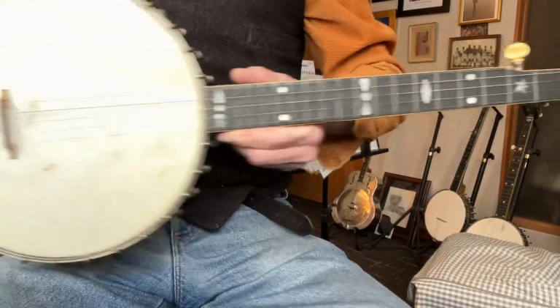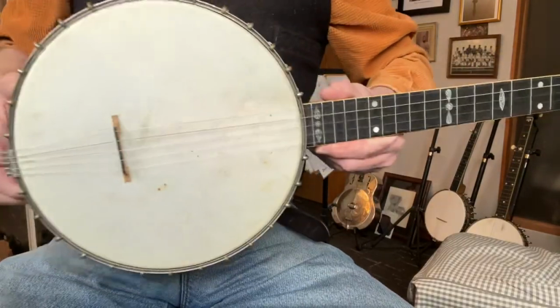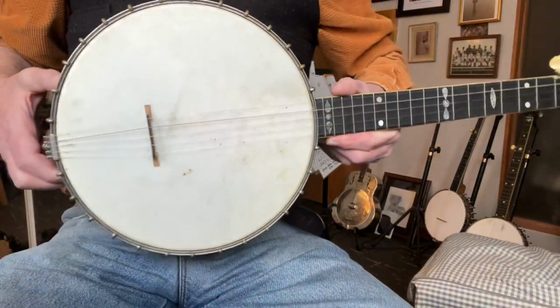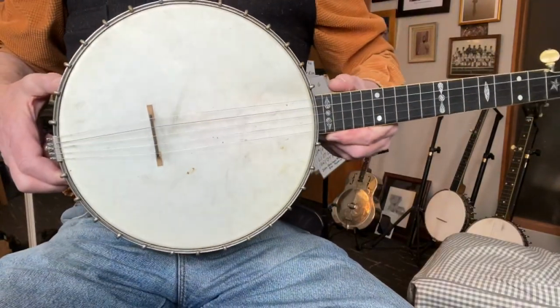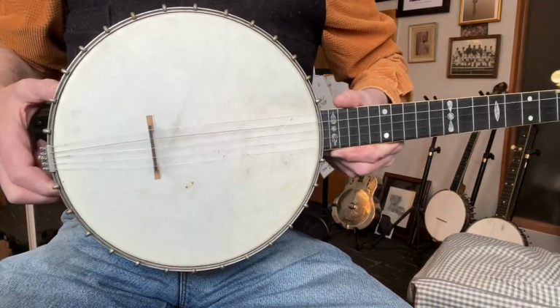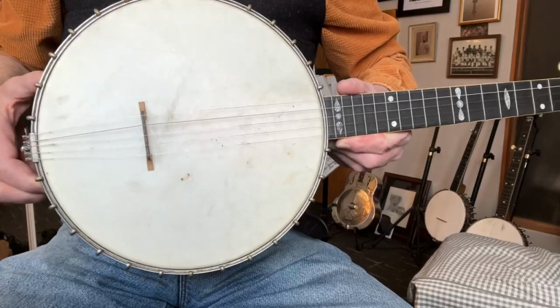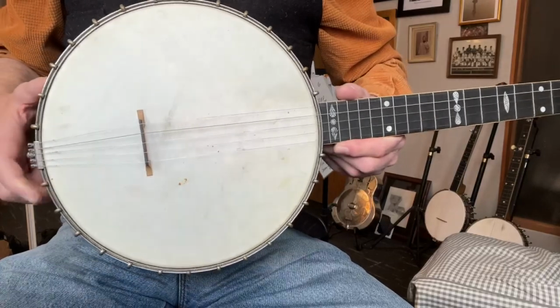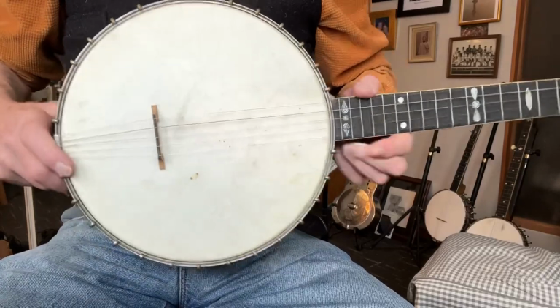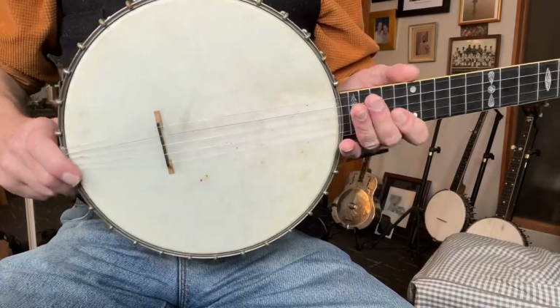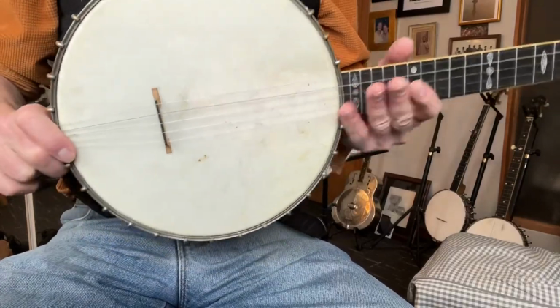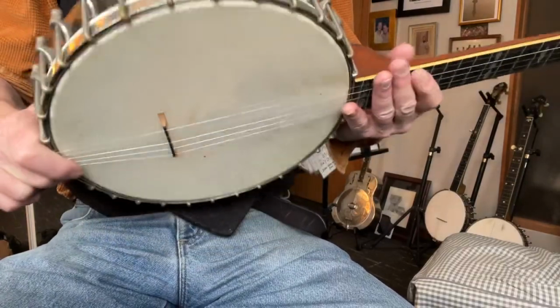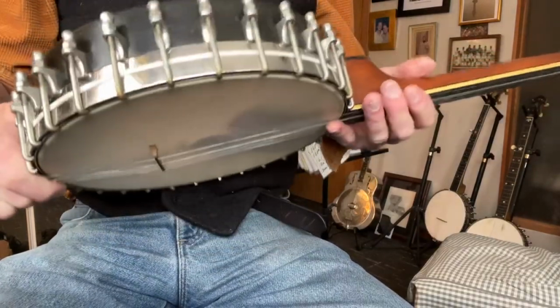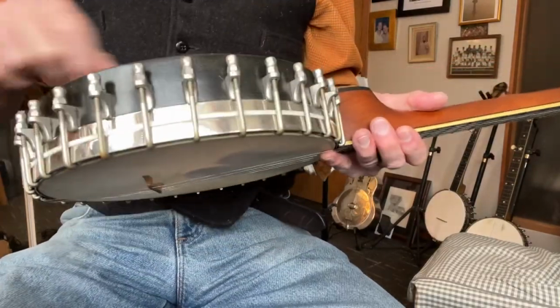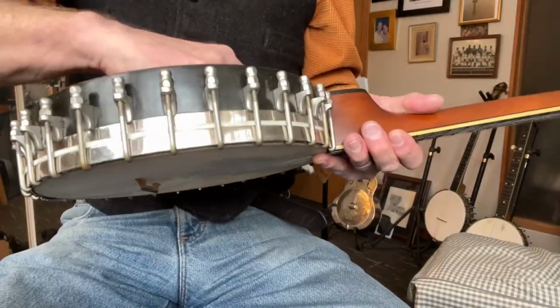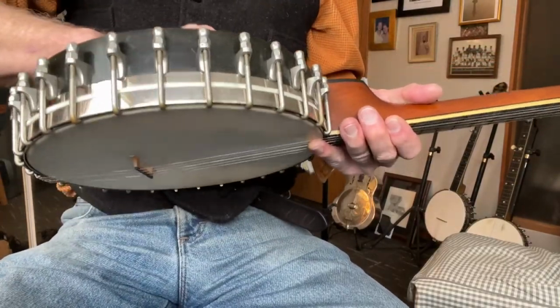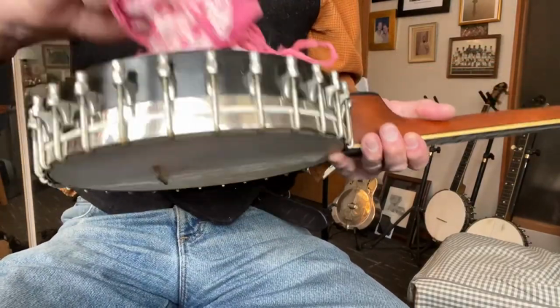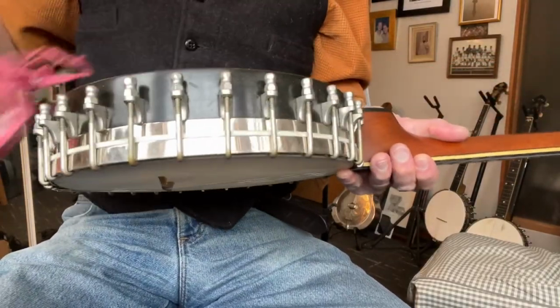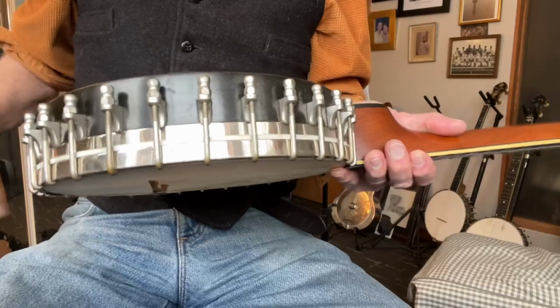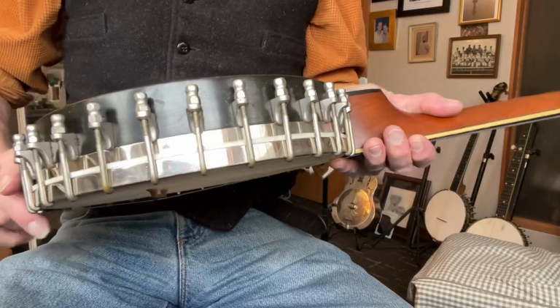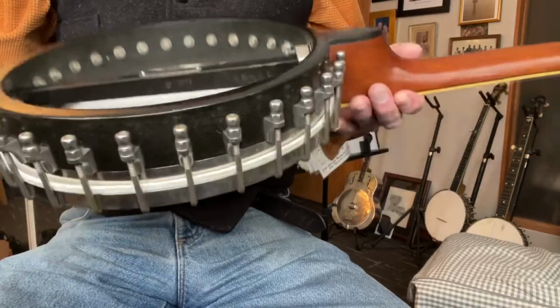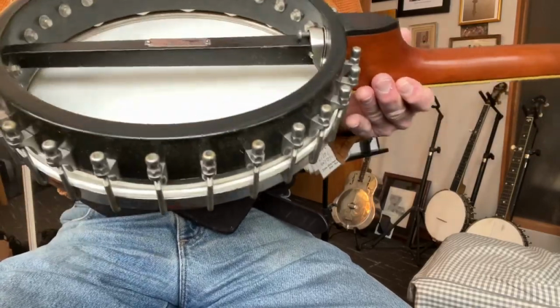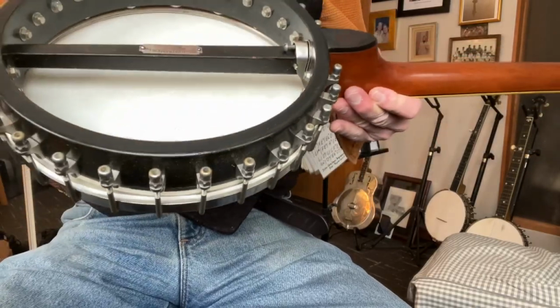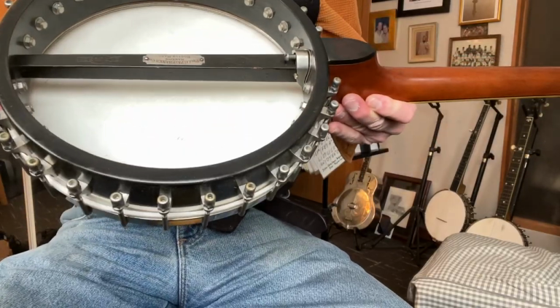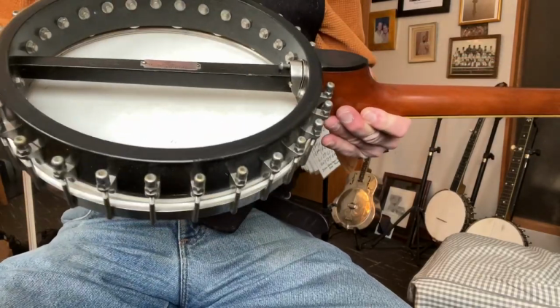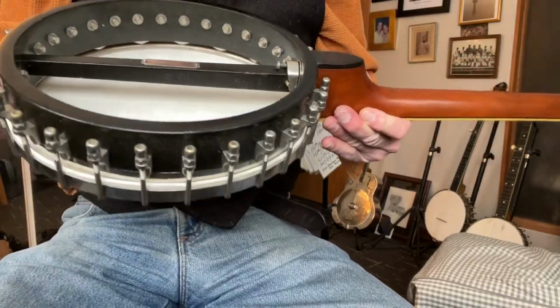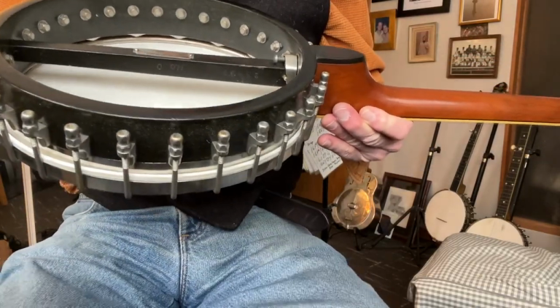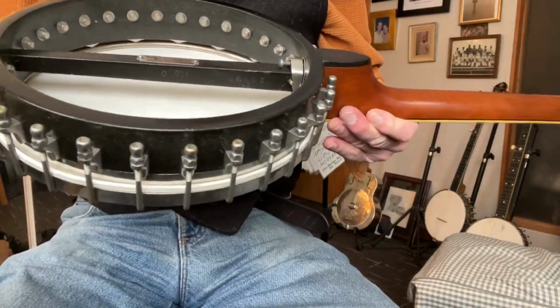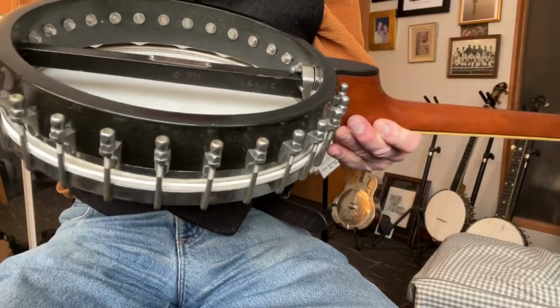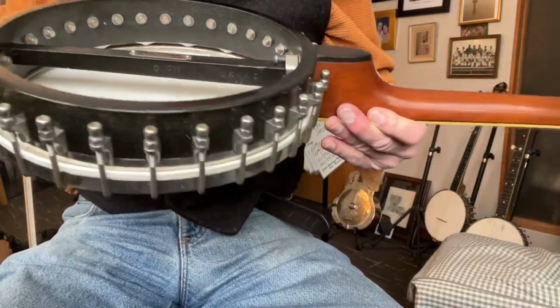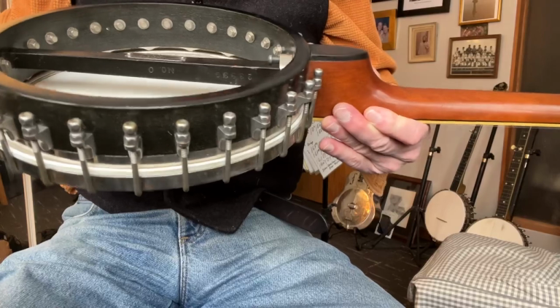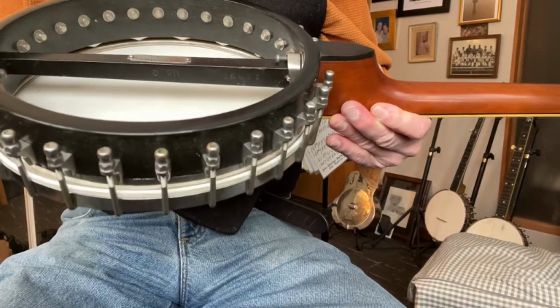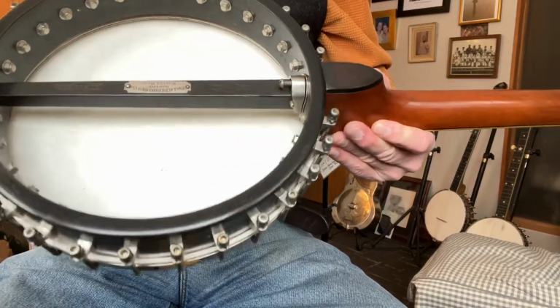The pot is 10 3/4 inches. It has the signature rag that I put in the back, but the signature white lady tone ring, or electric tone ring, which you find on the white ladies later on.